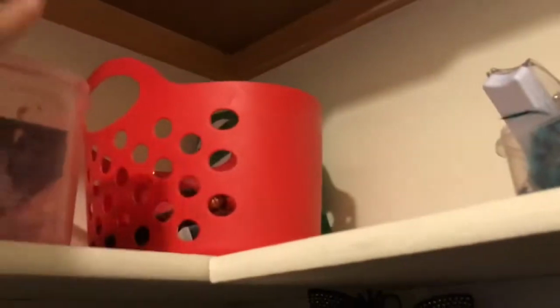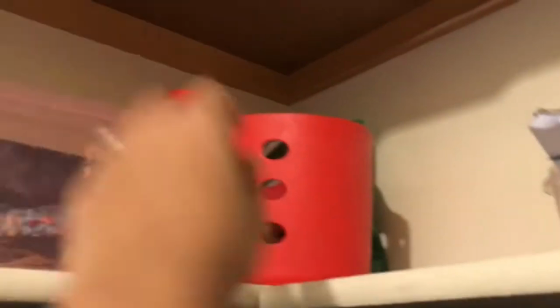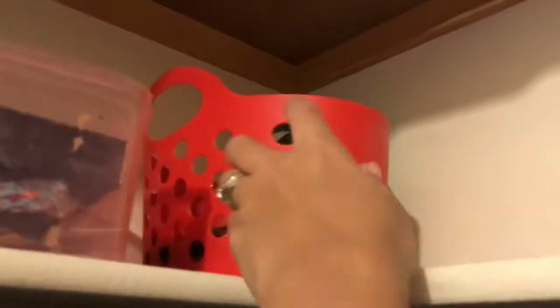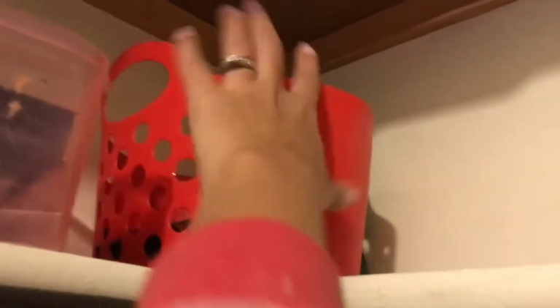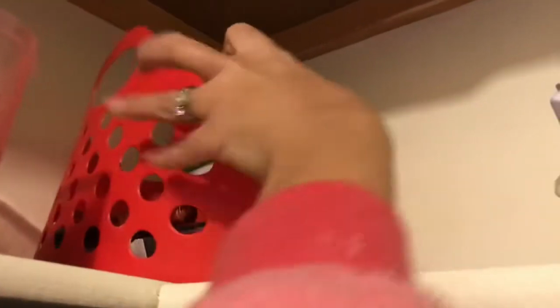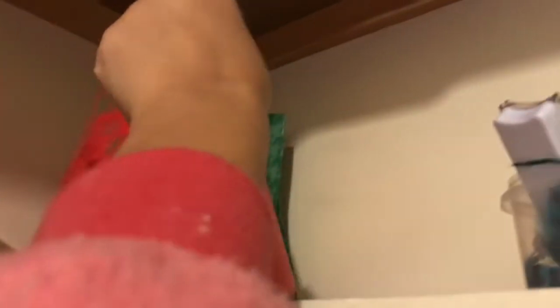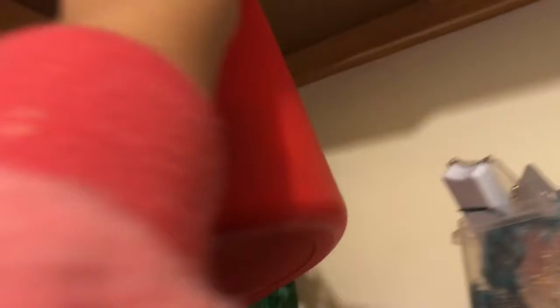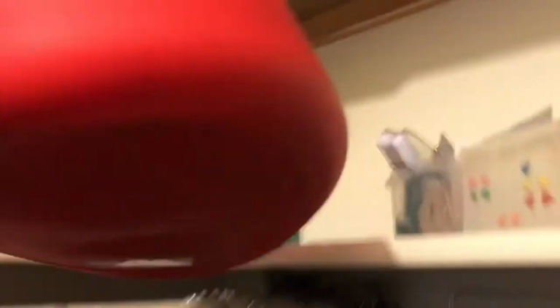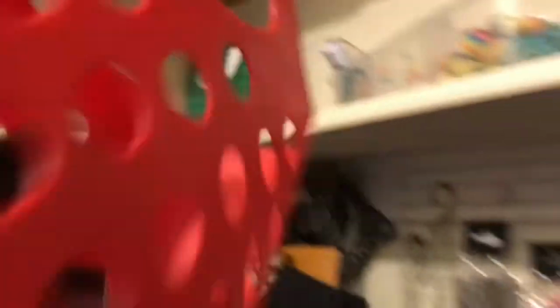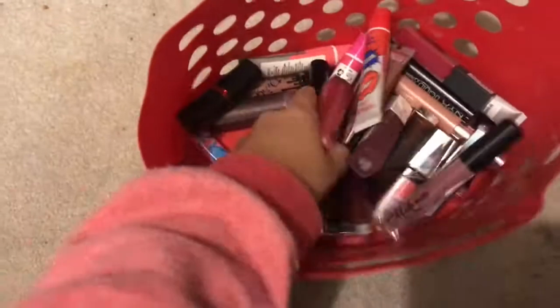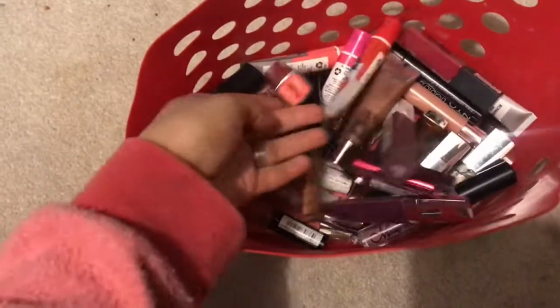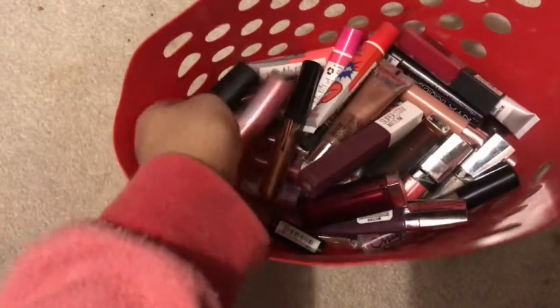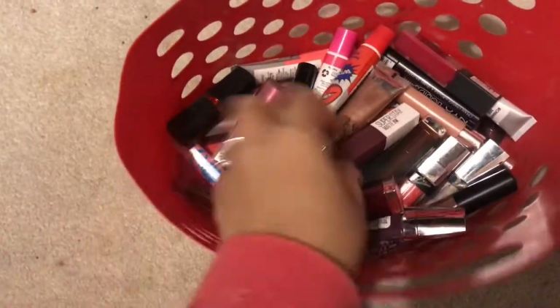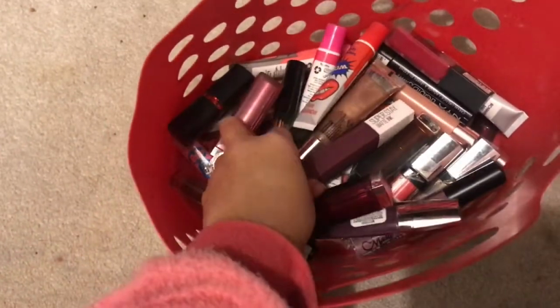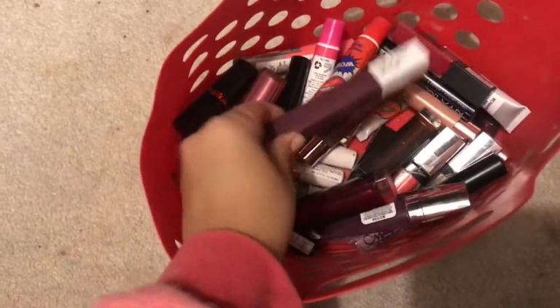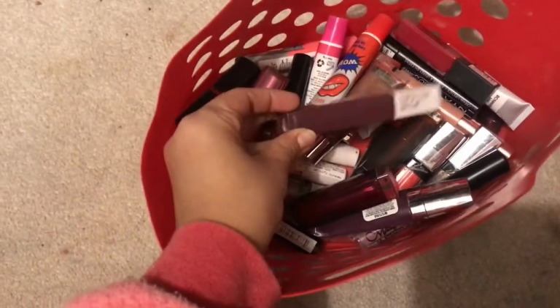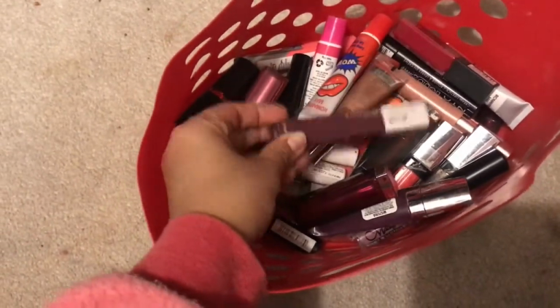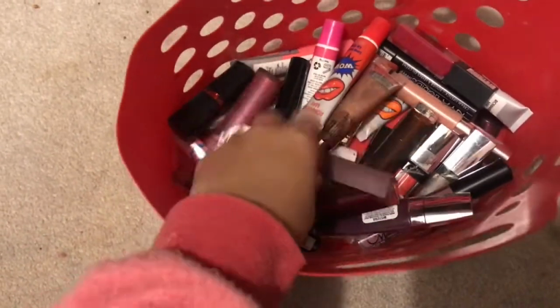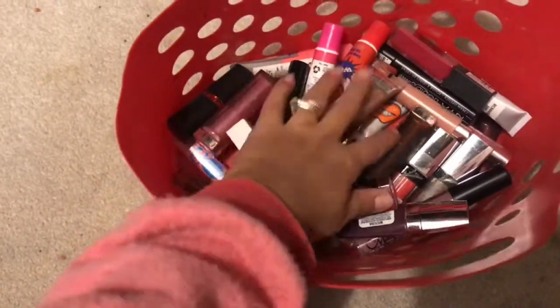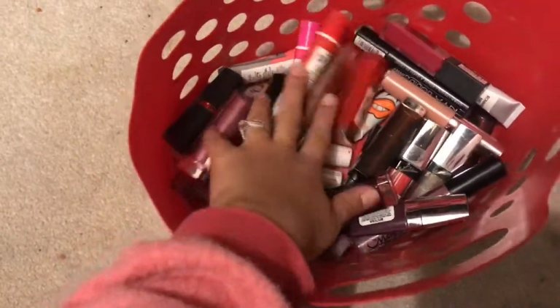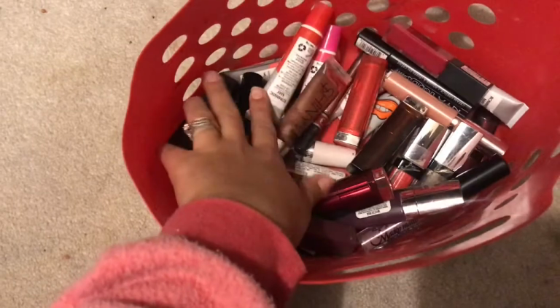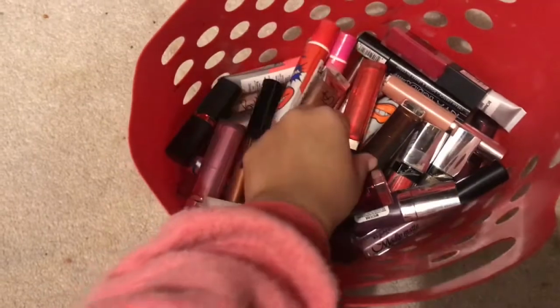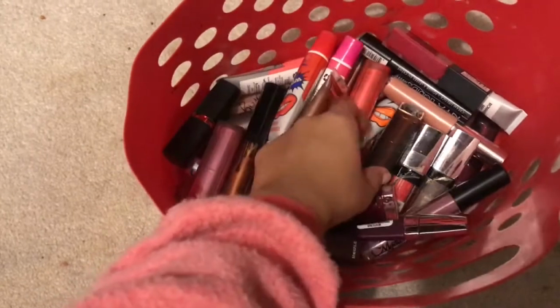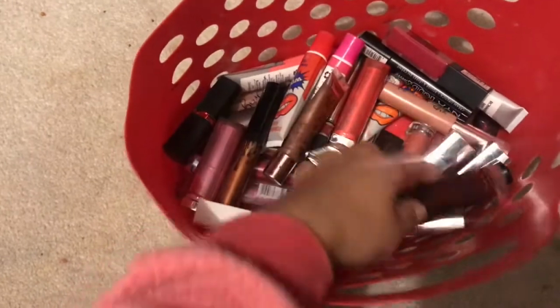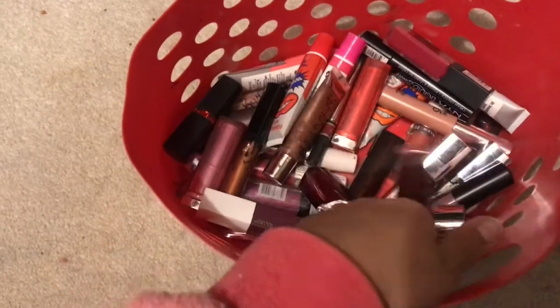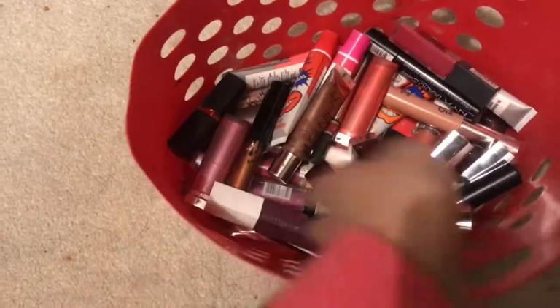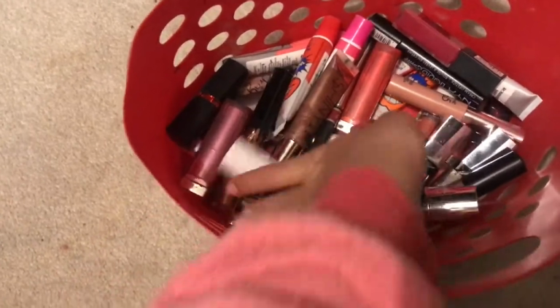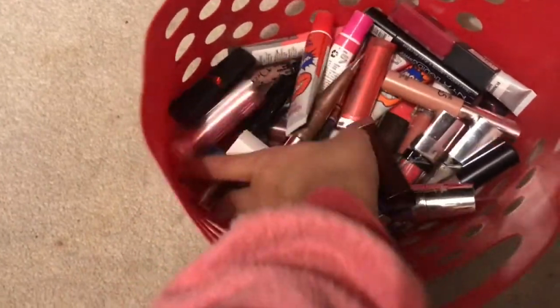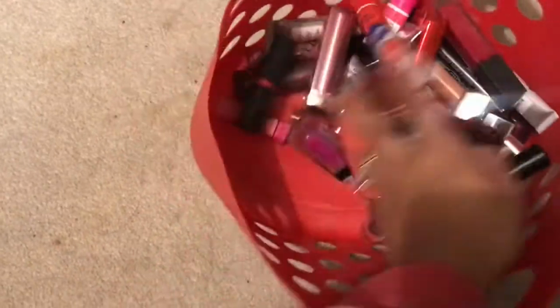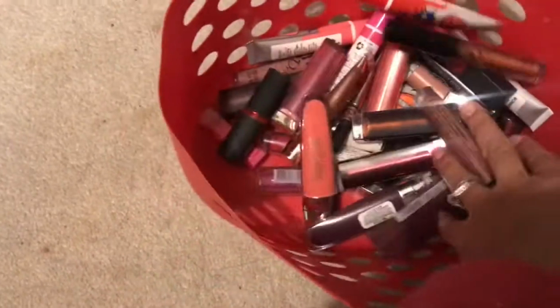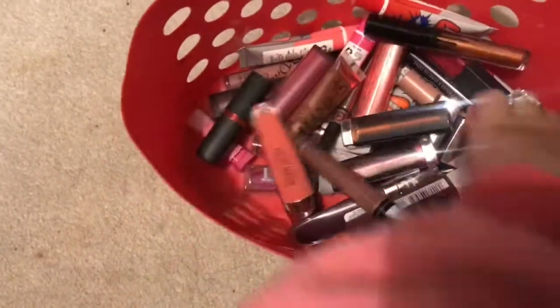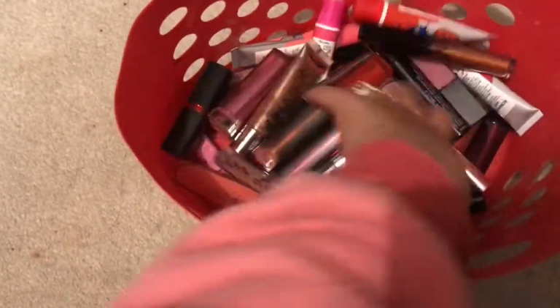In this red little container I have my lipsticks, and this is so important — I love makeup! This is definitely my favorite basket, as you can probably tell by now.